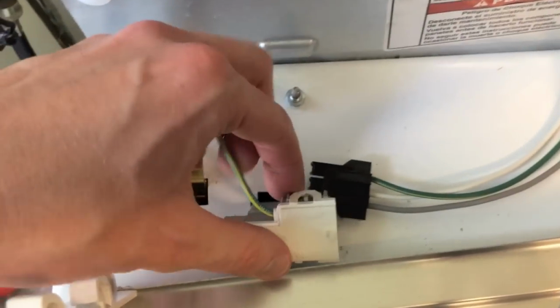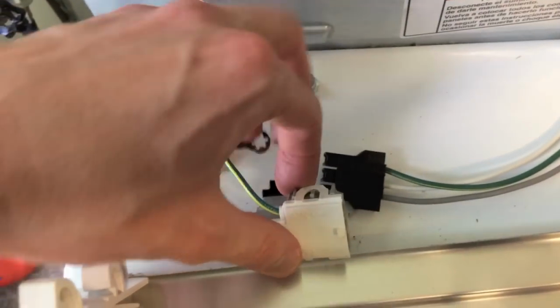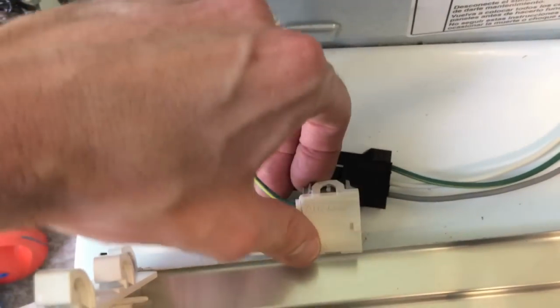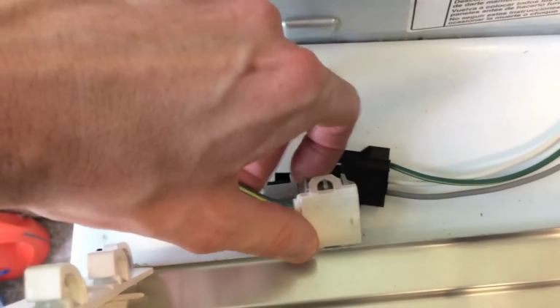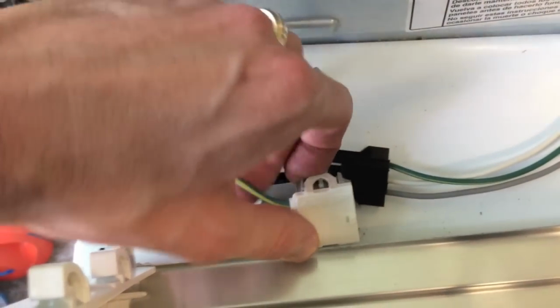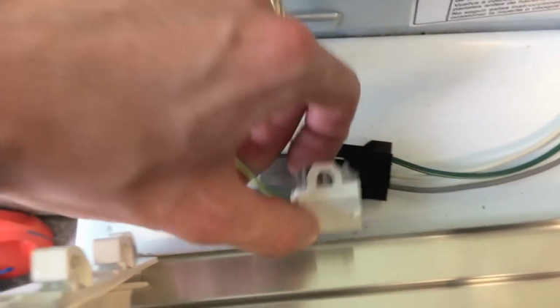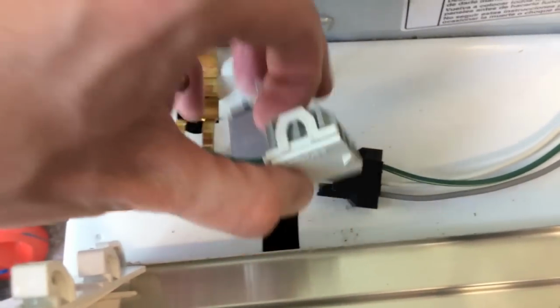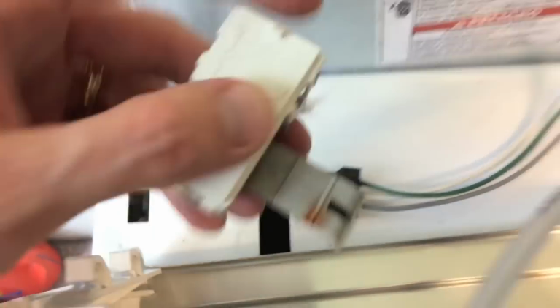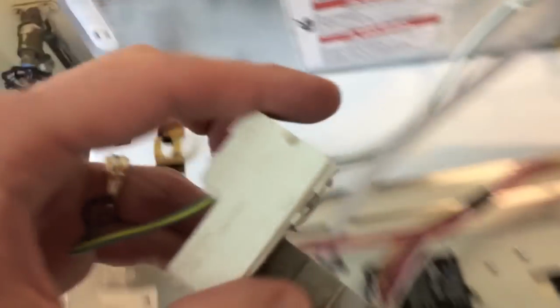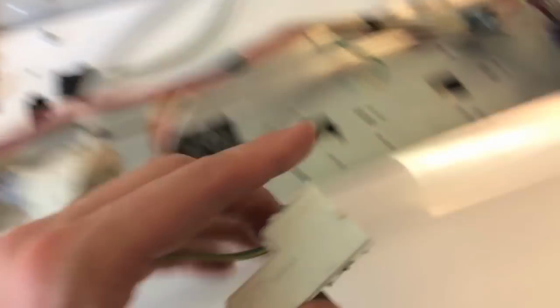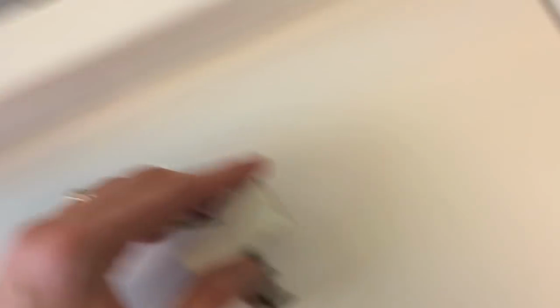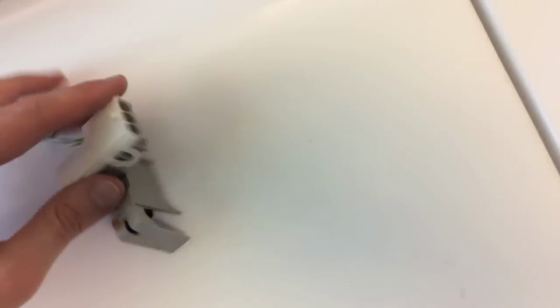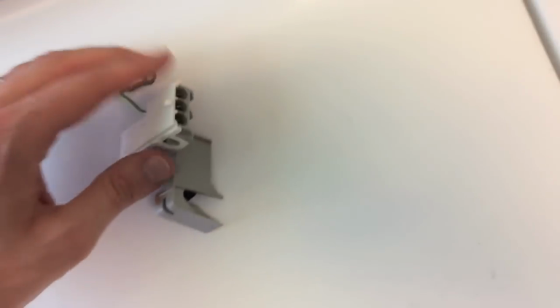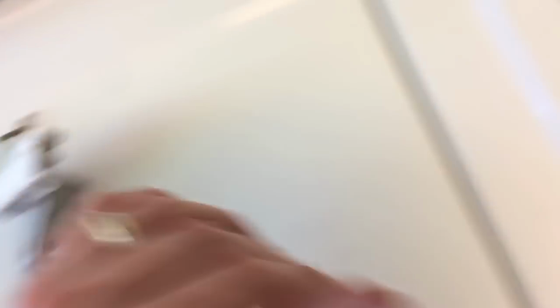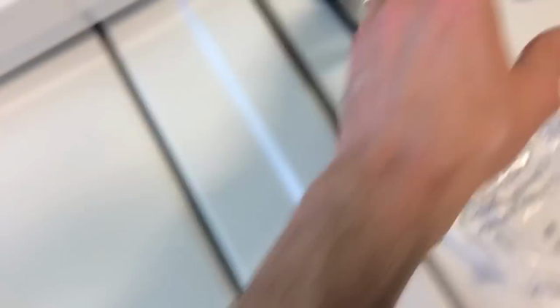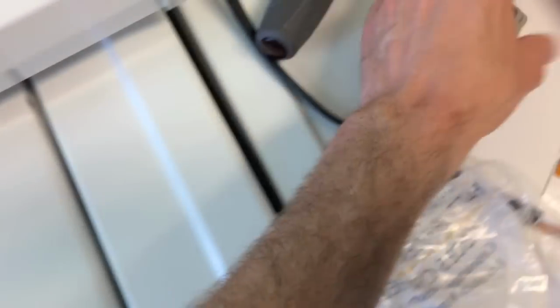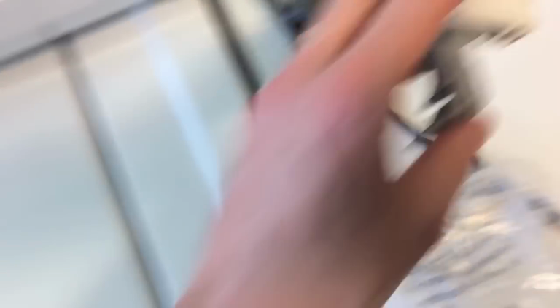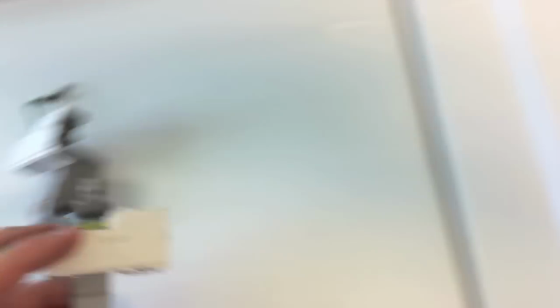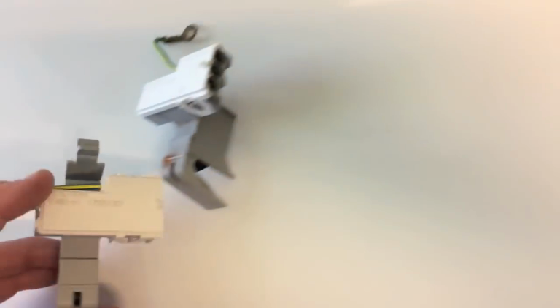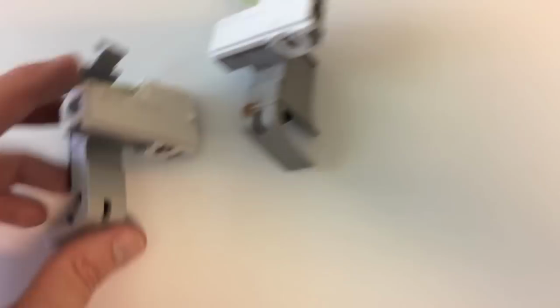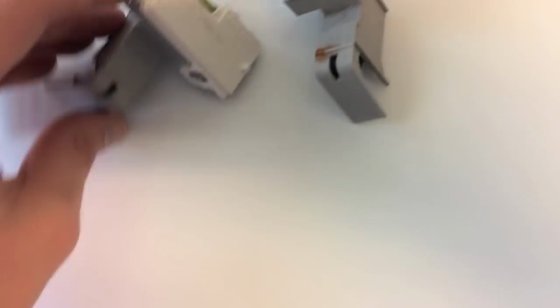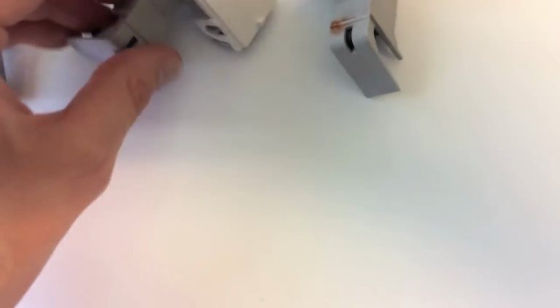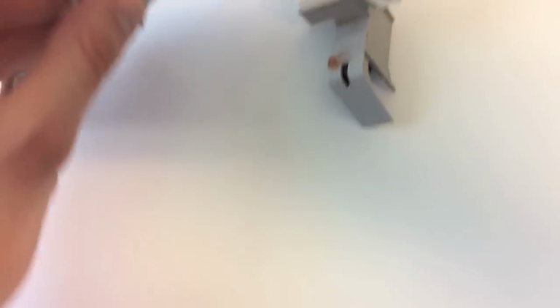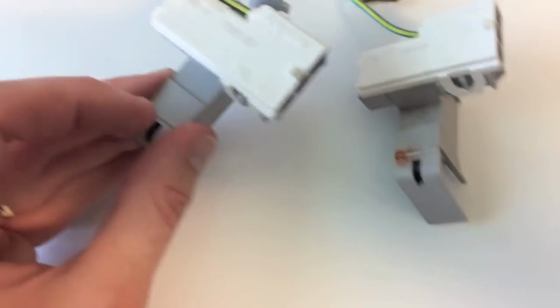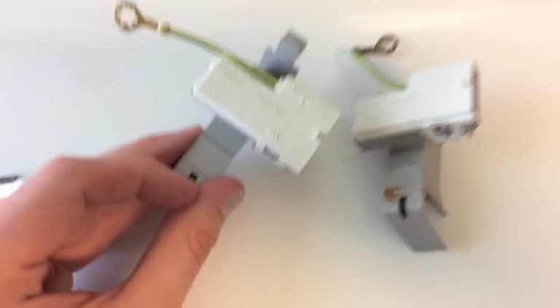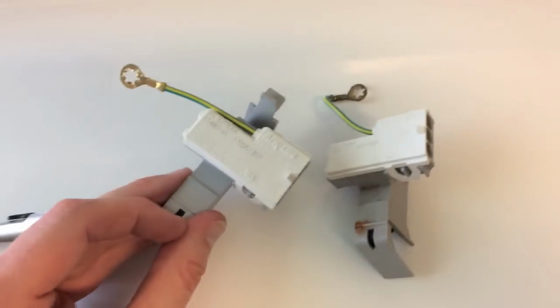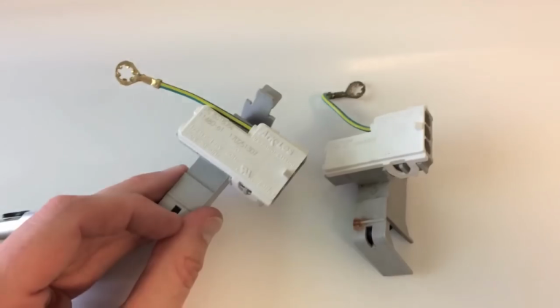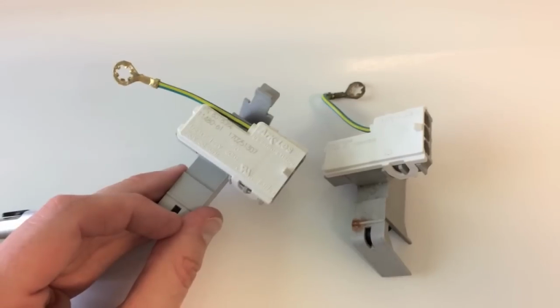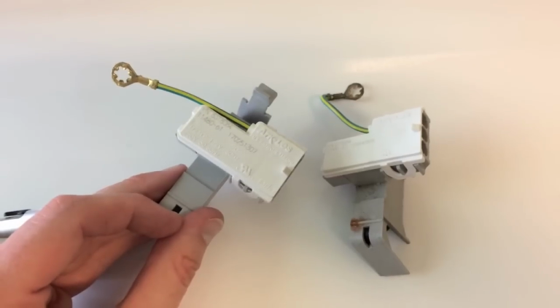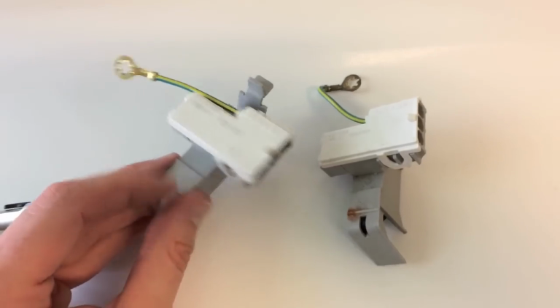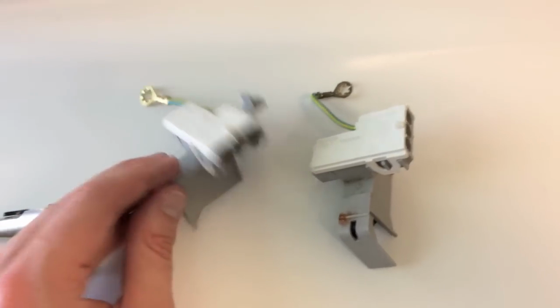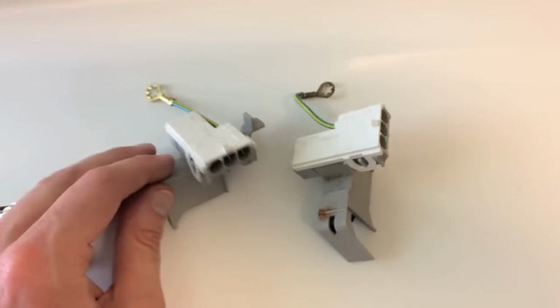It should just smoothly come right out and I will compare it to the new one. As you can see, they are basically exactly the same.